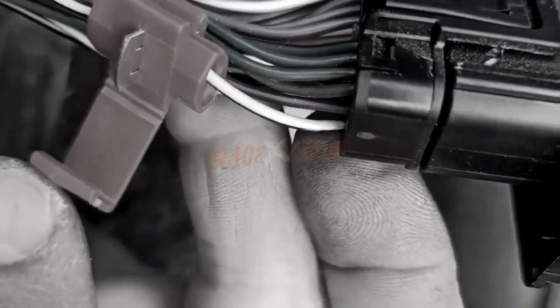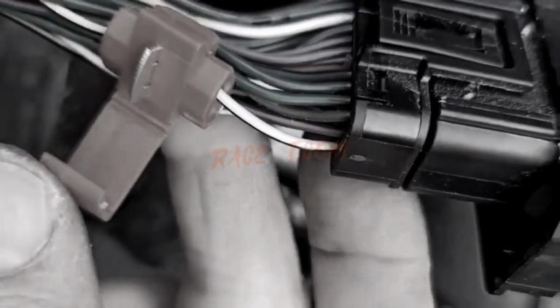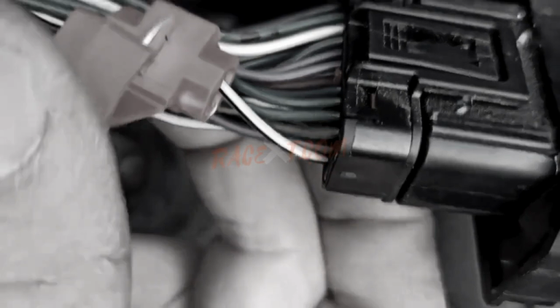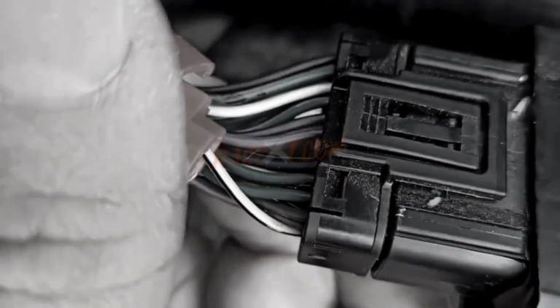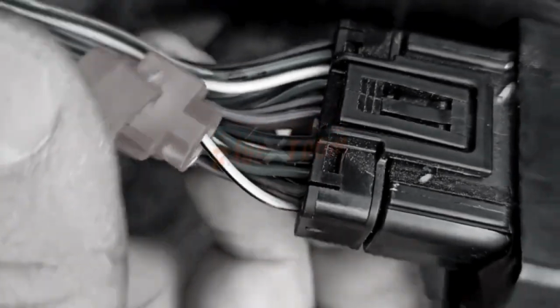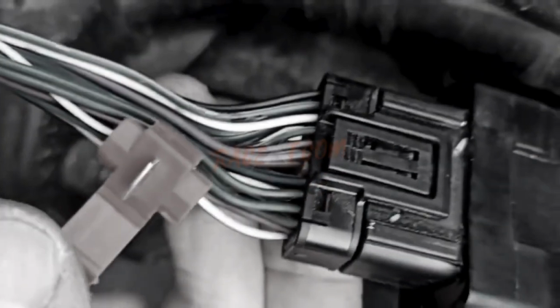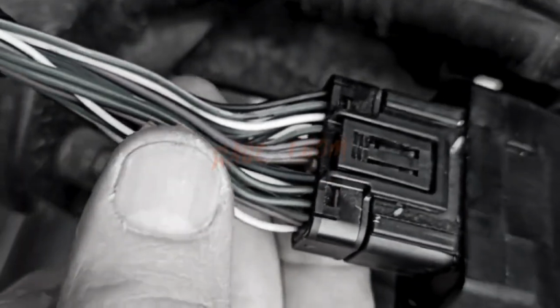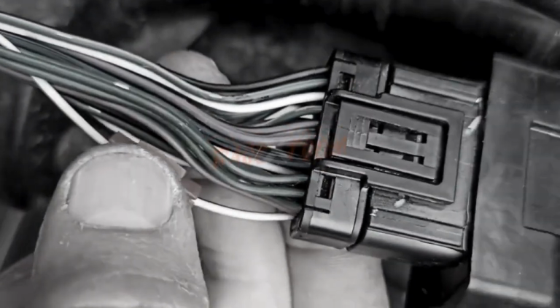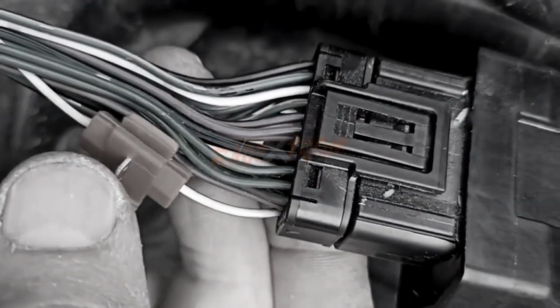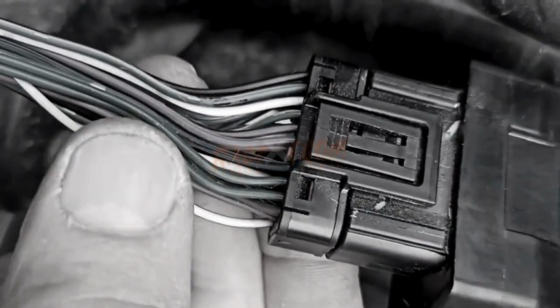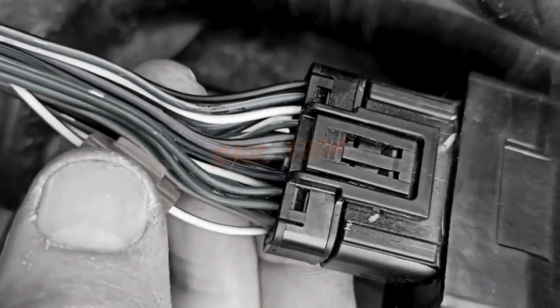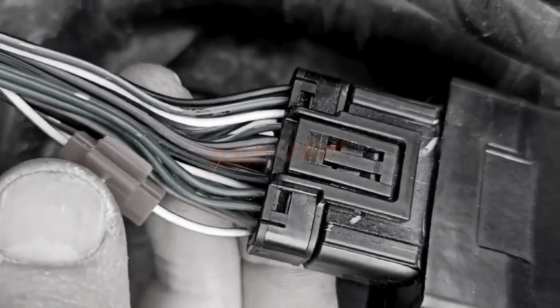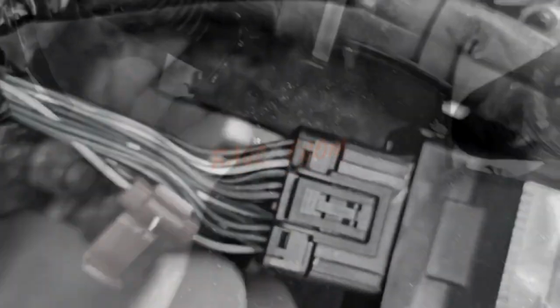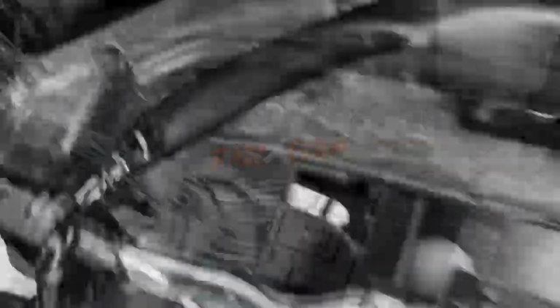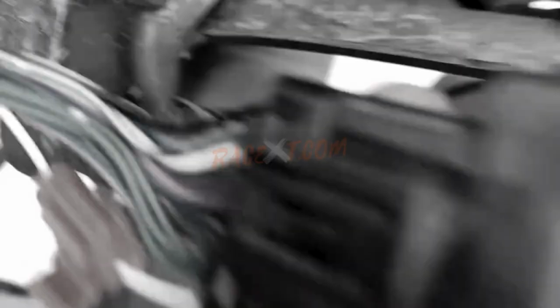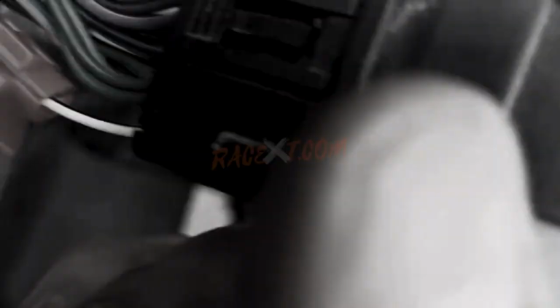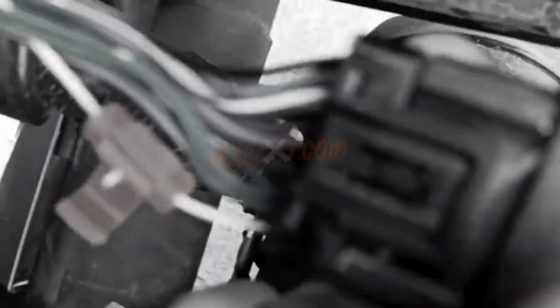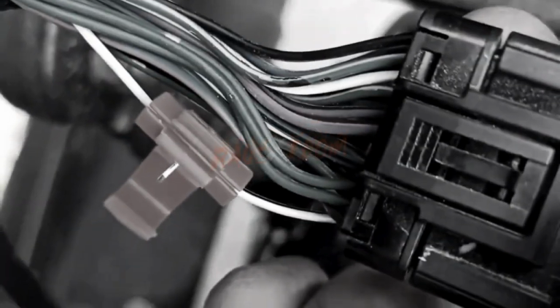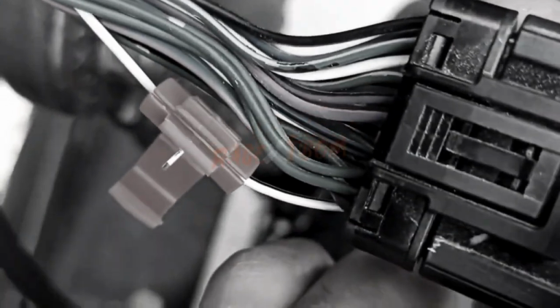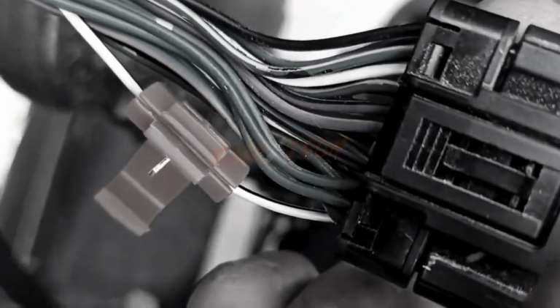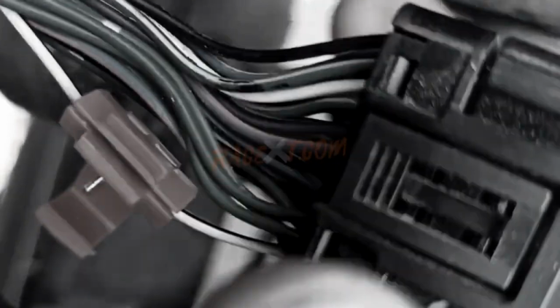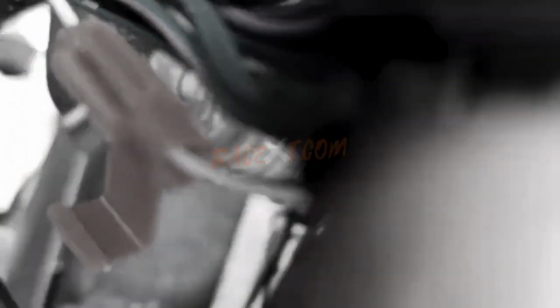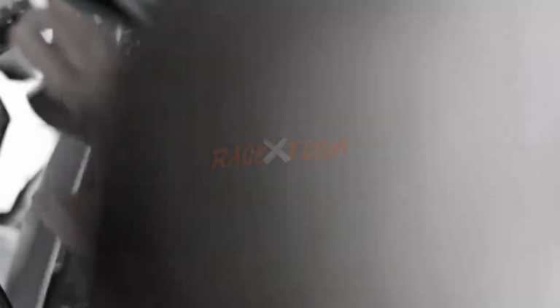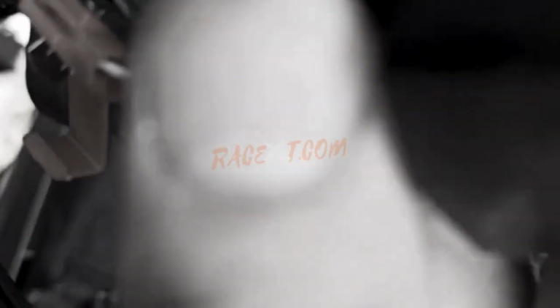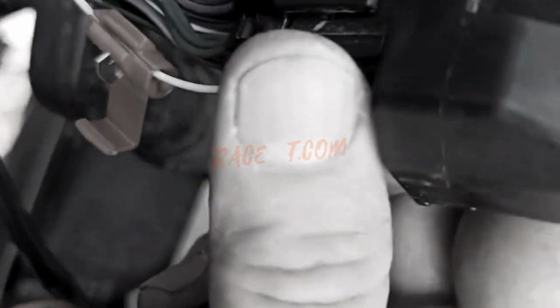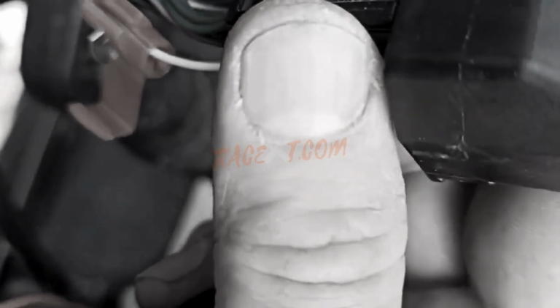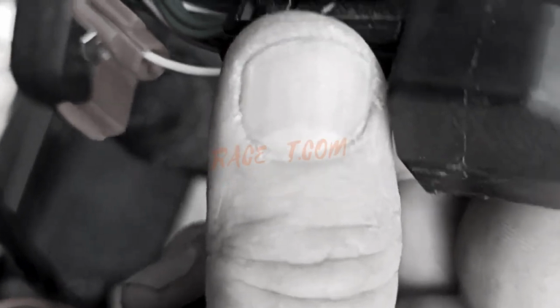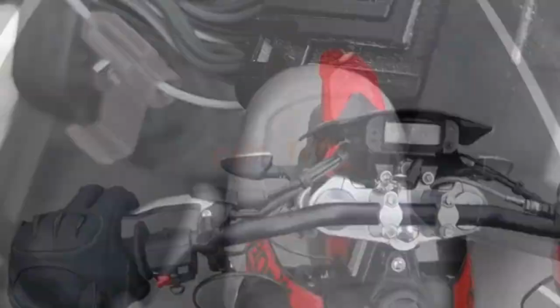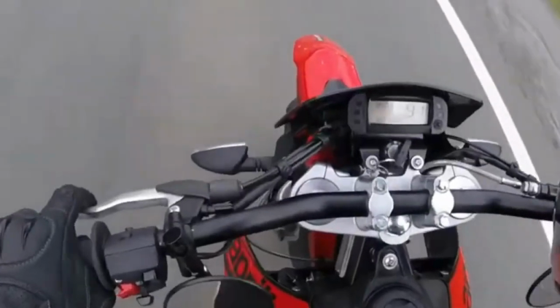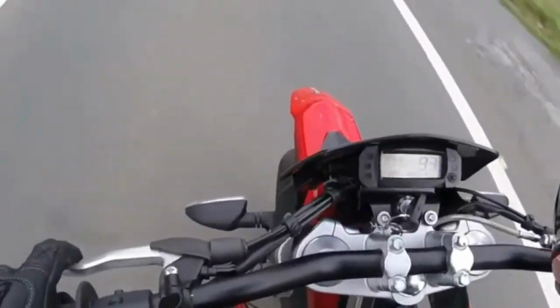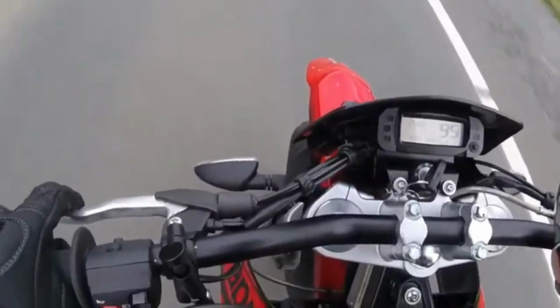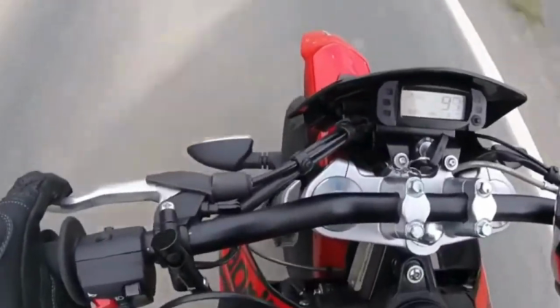Installing the chip tuning is surprisingly simple. With the provided cables, just connect it to the two wires of your vehicle's IAT sensor. Following the guide included in the package, you'll be up and running in minutes with no need for special tools or garage visits.